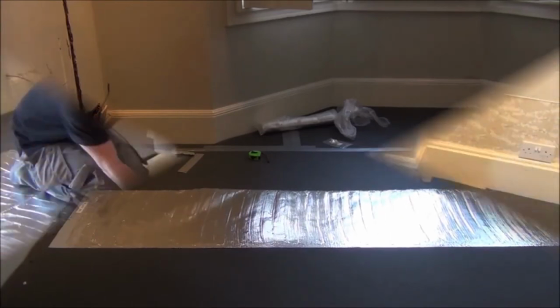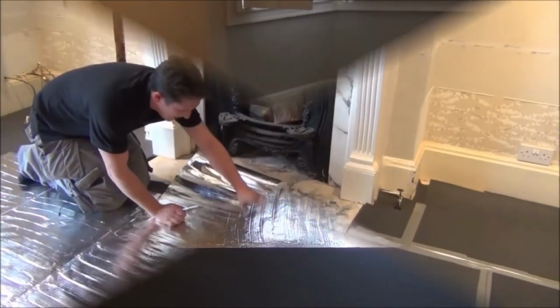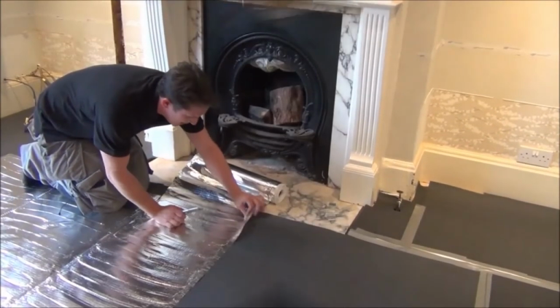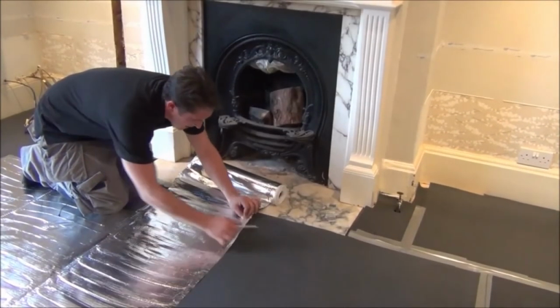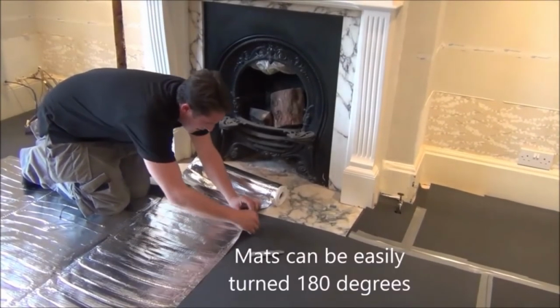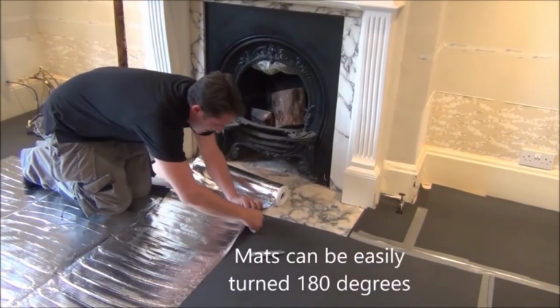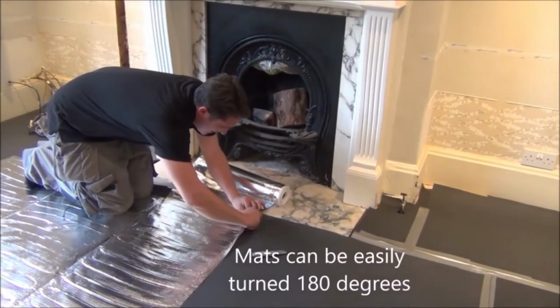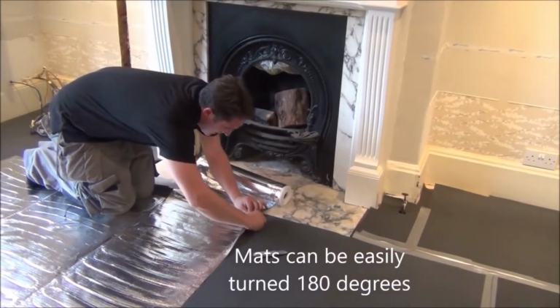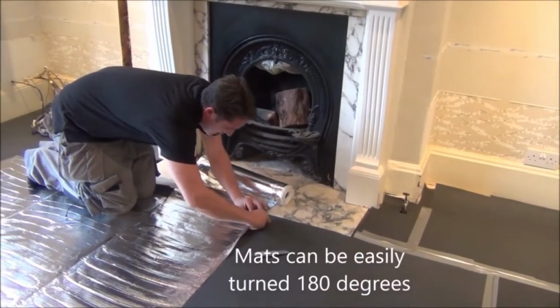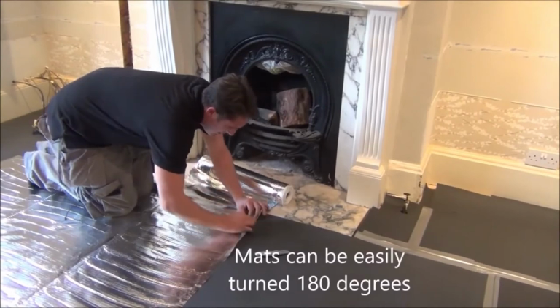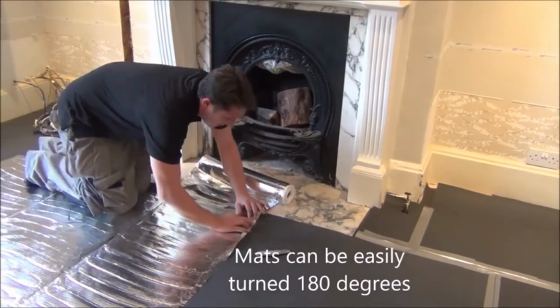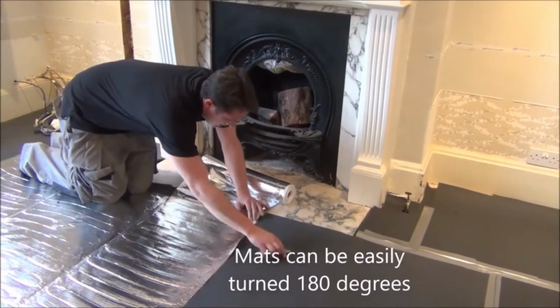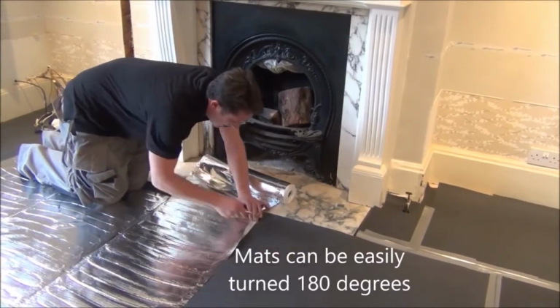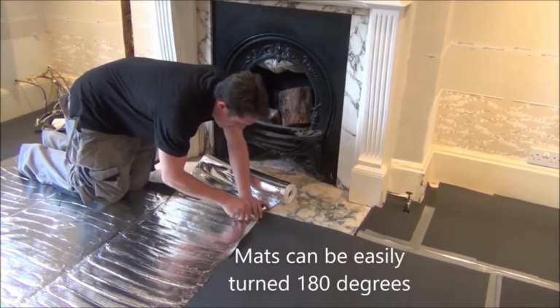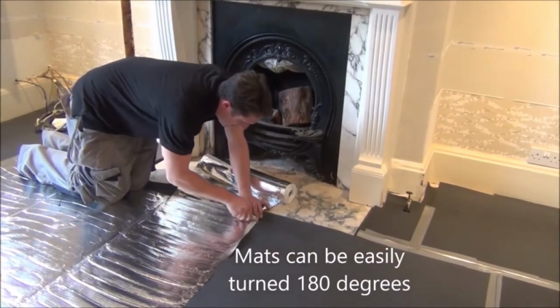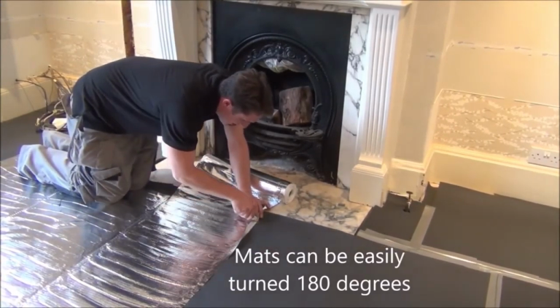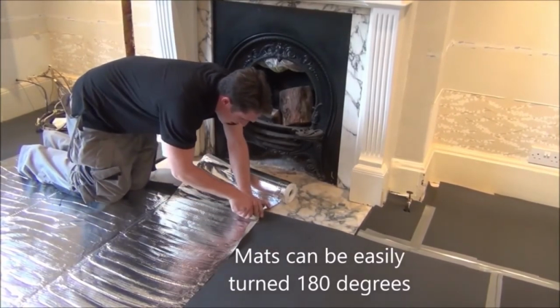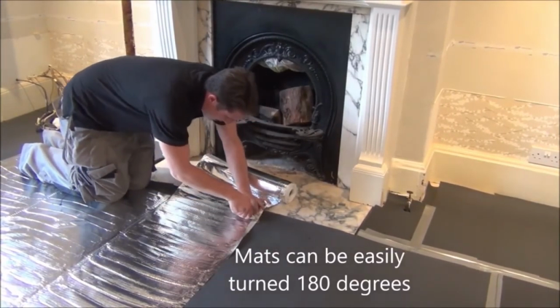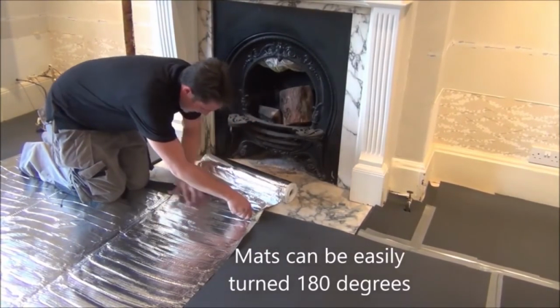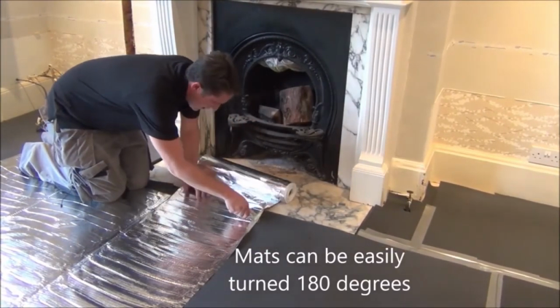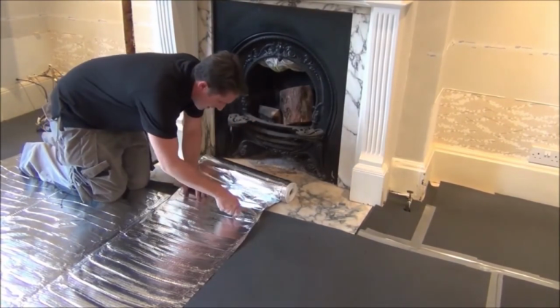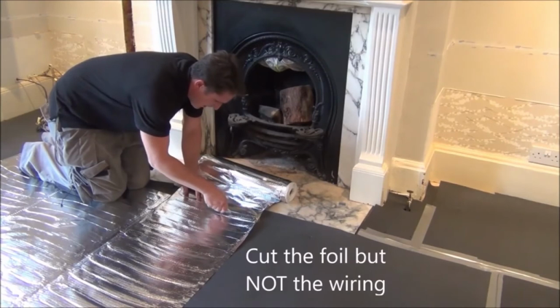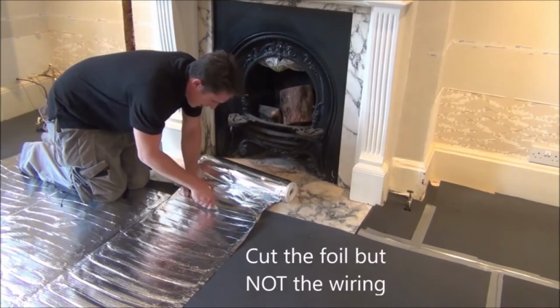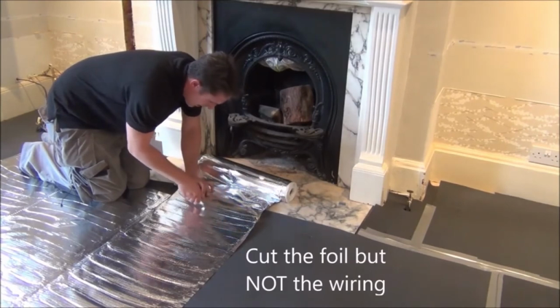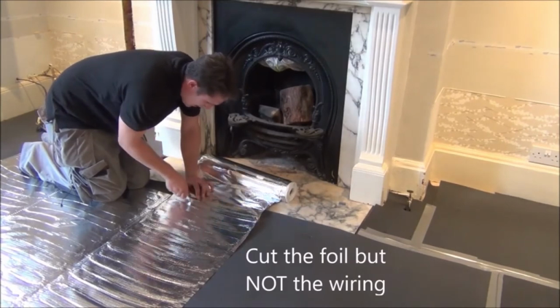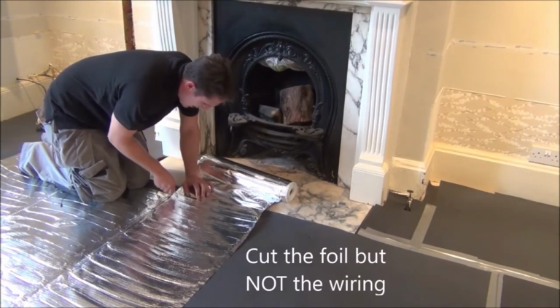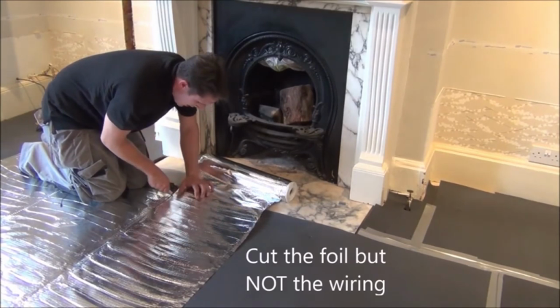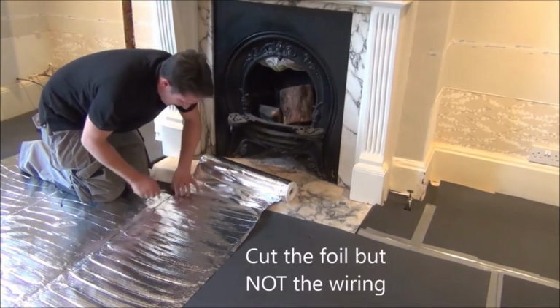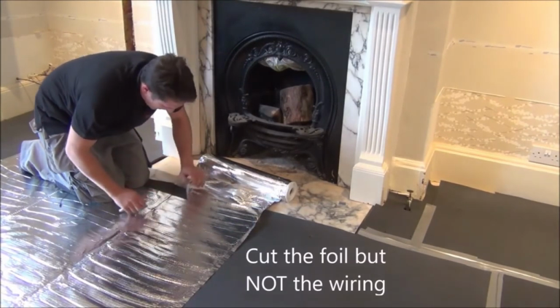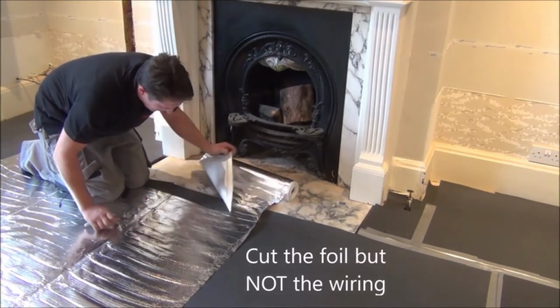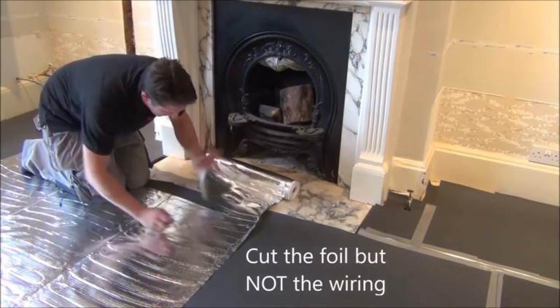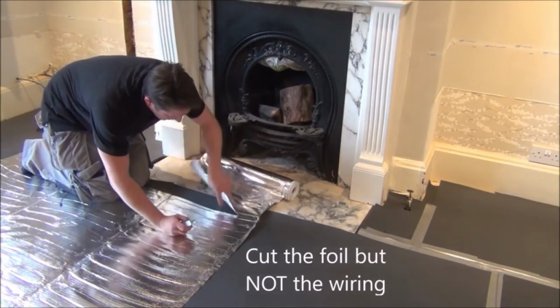To create a new run of matting, simply cut the foil avoiding the heating cable and turn the mat 180 degrees. A strip of the earth connector tape should be used between each run of matting.